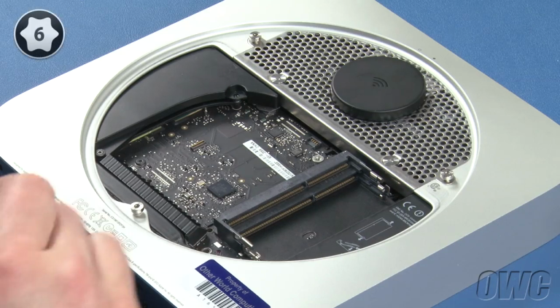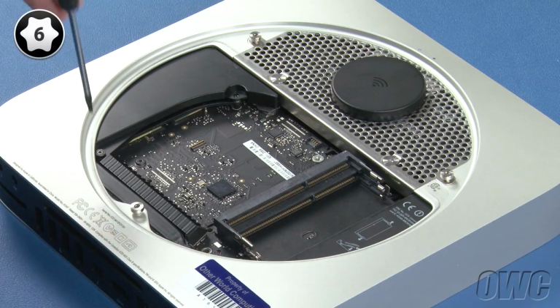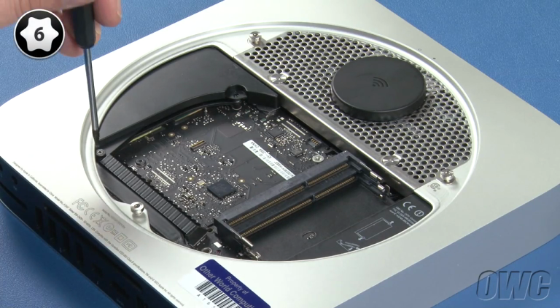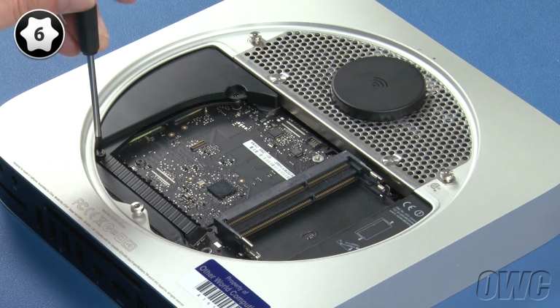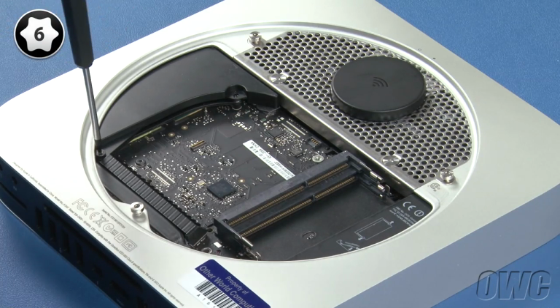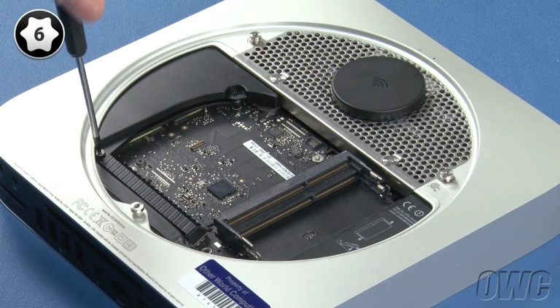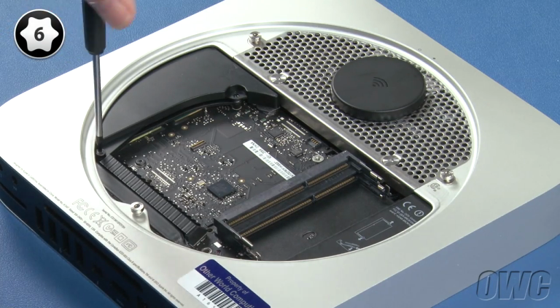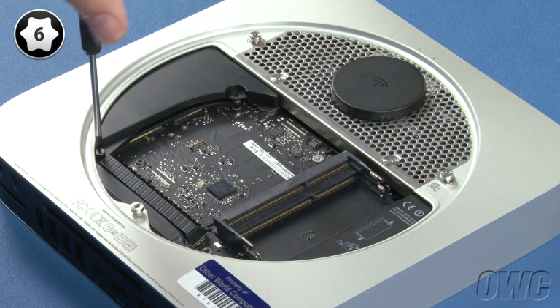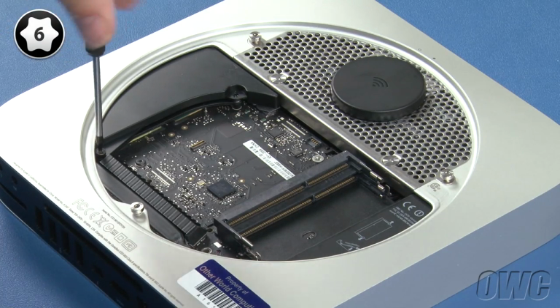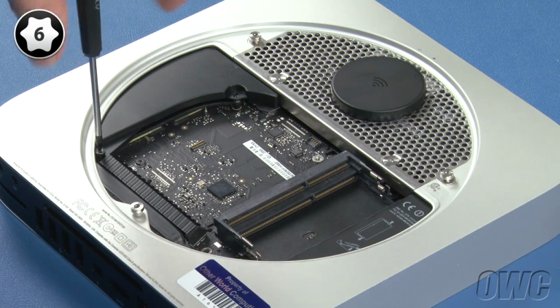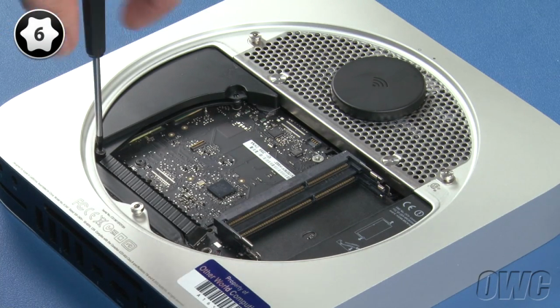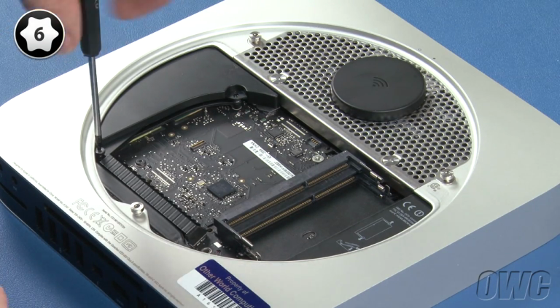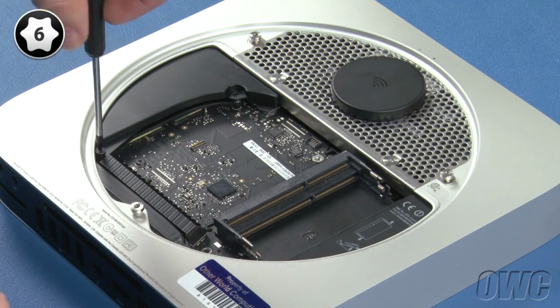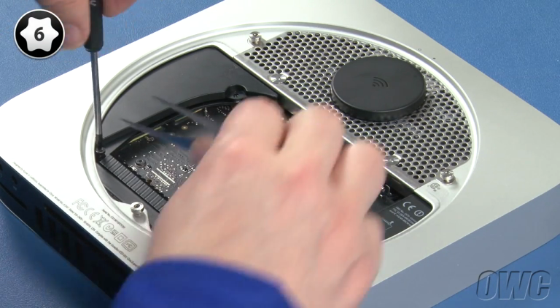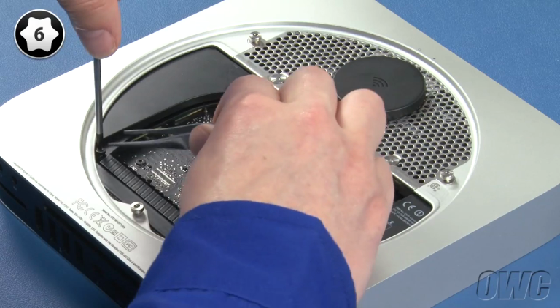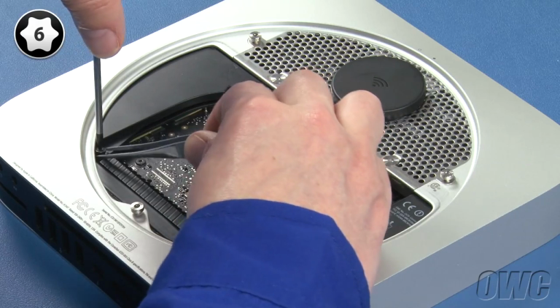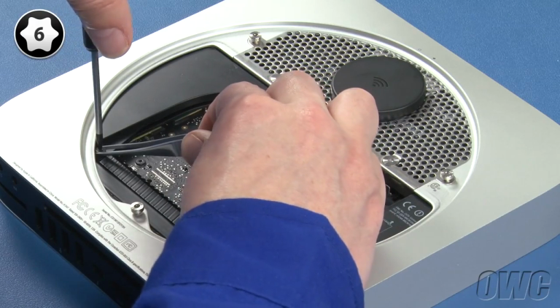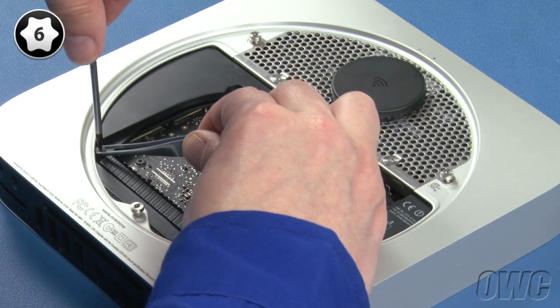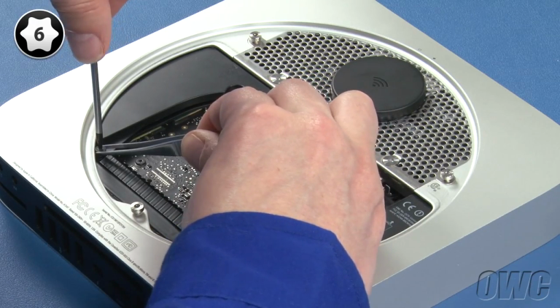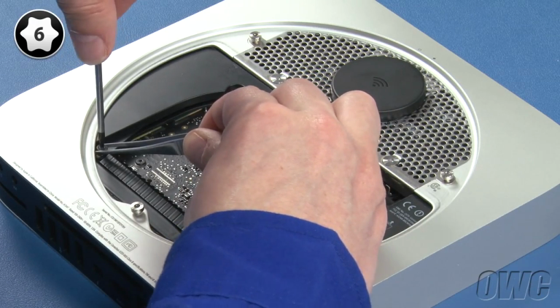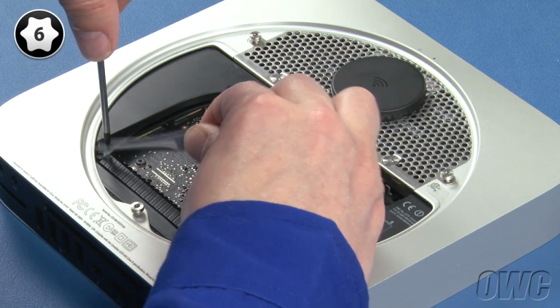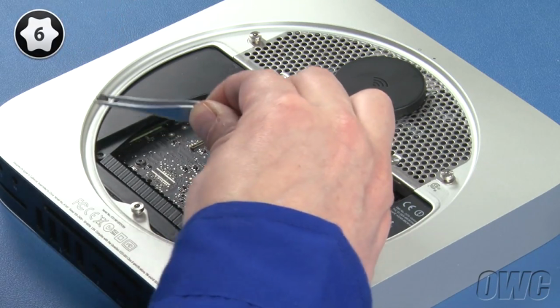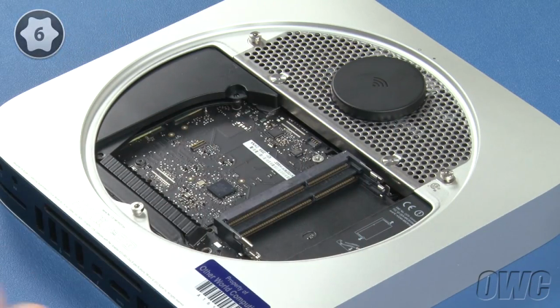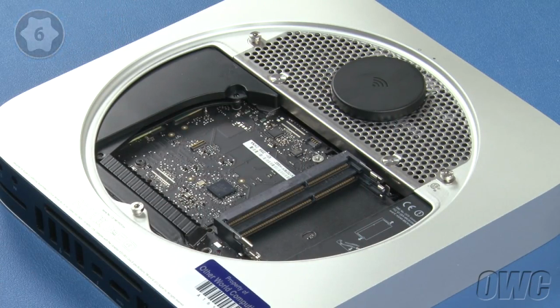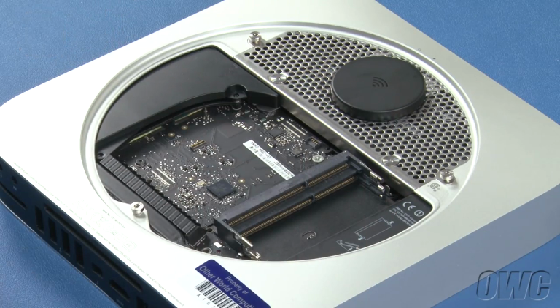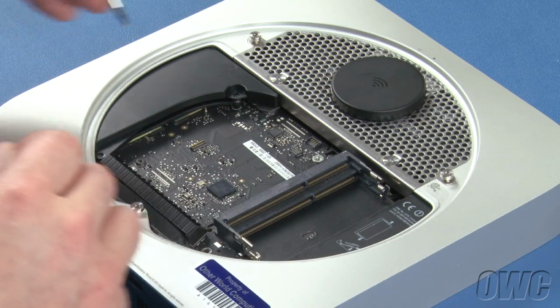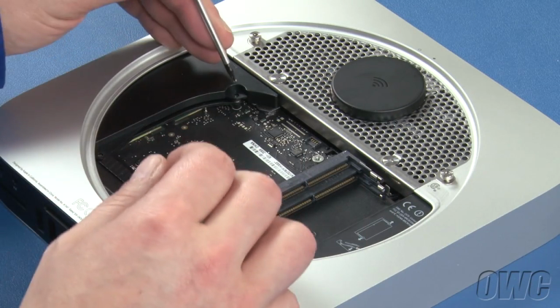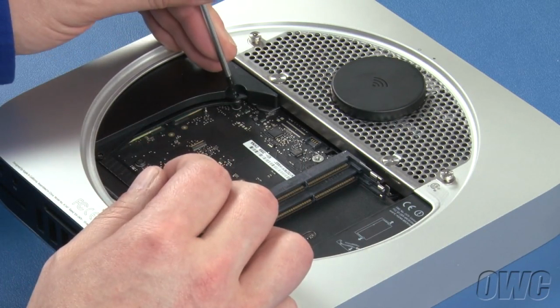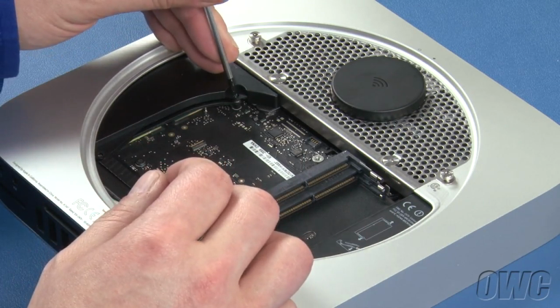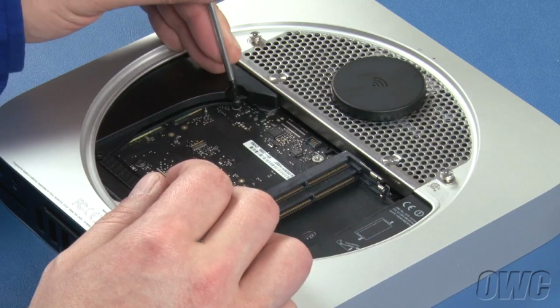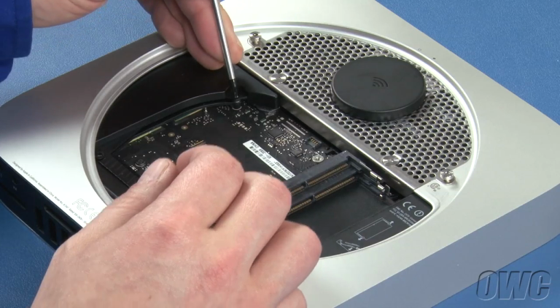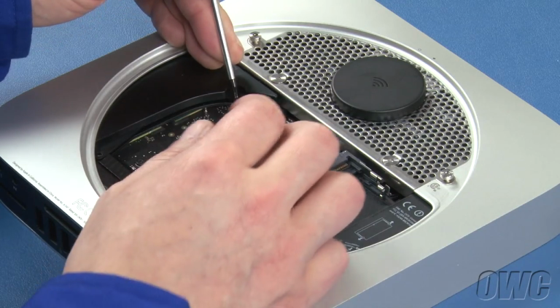Next, remove the Torx T6 screw holding in the cowling, then remove the cowling itself by rotating it out.